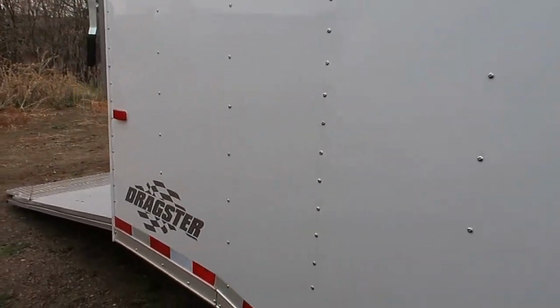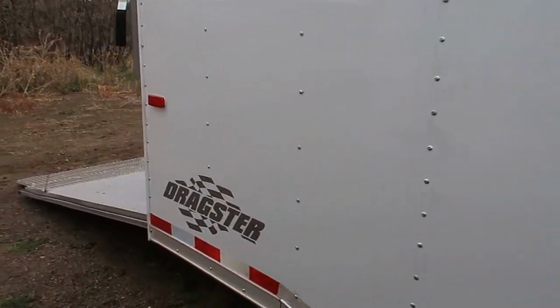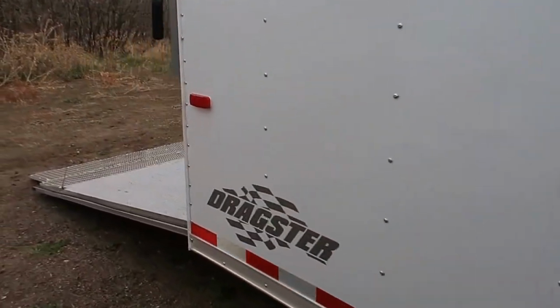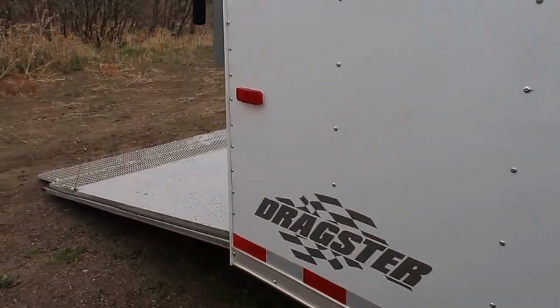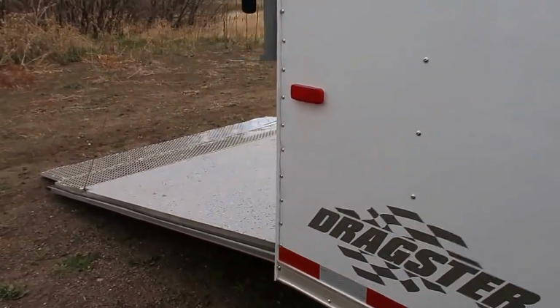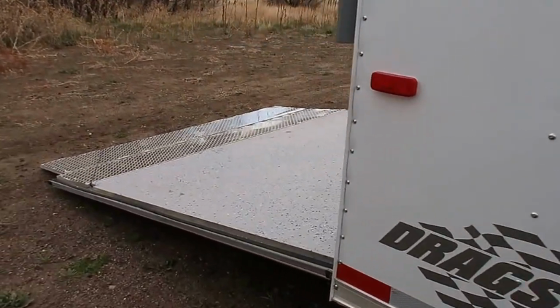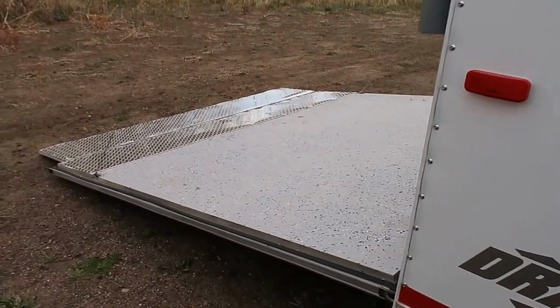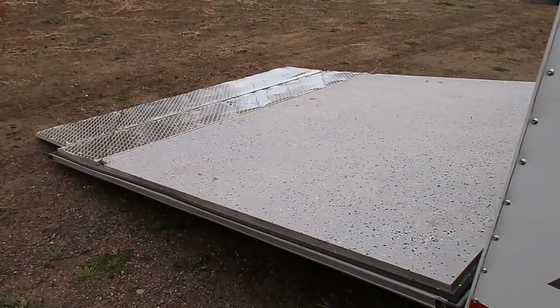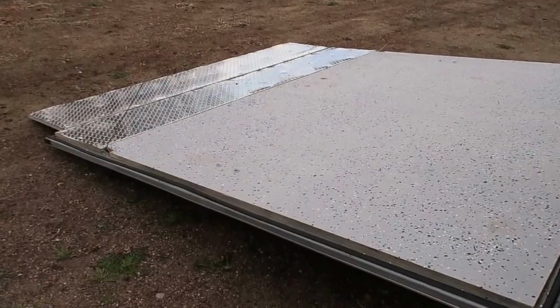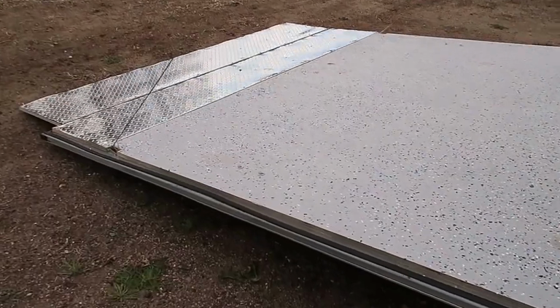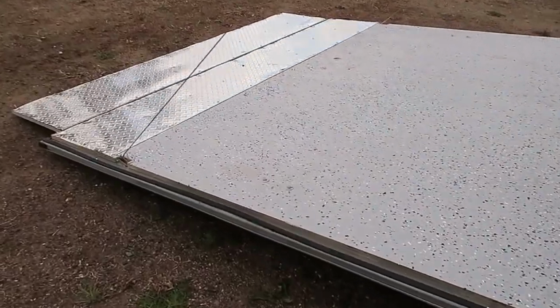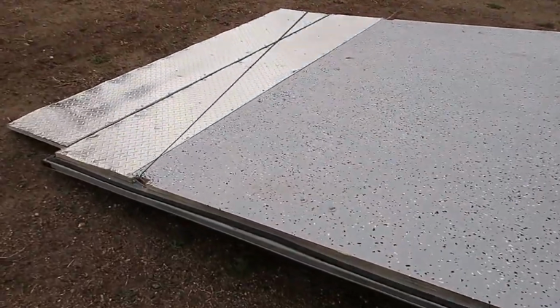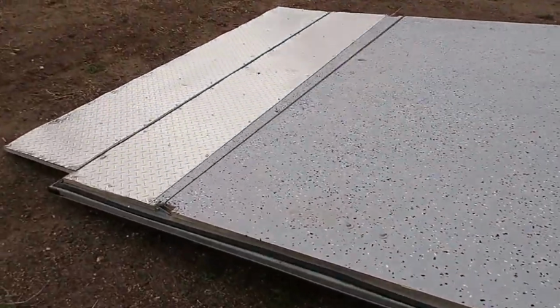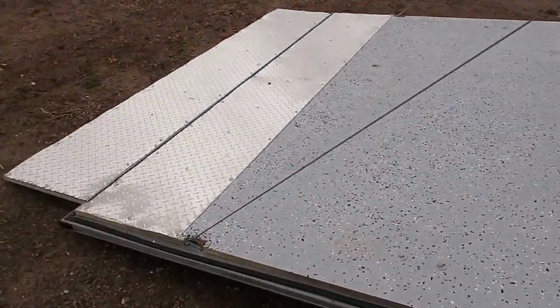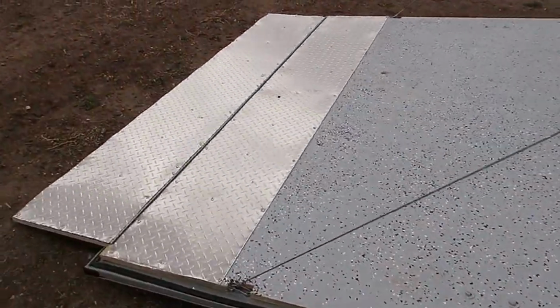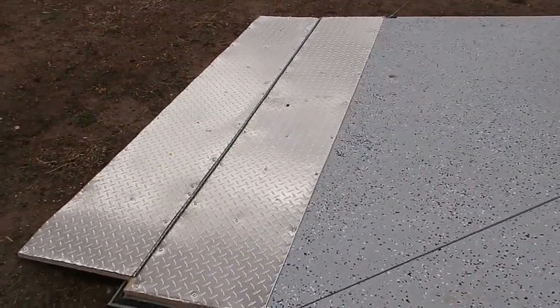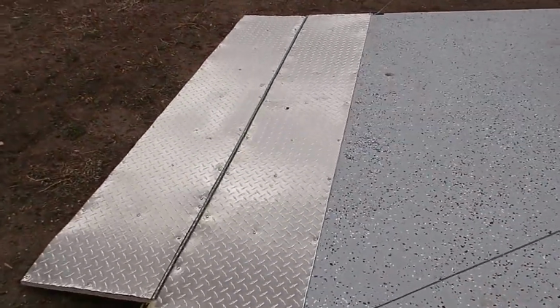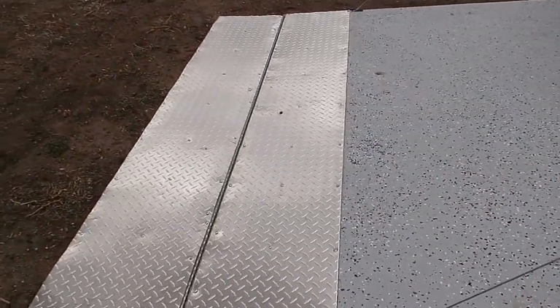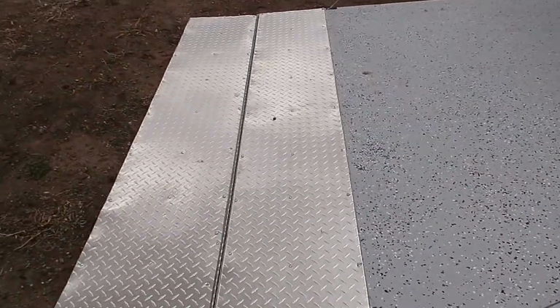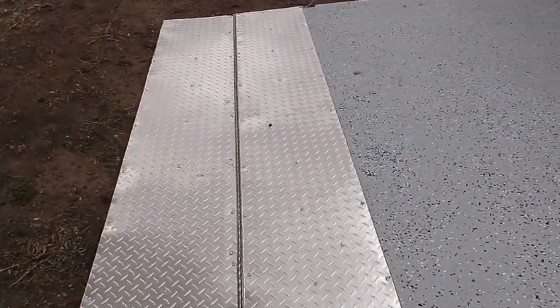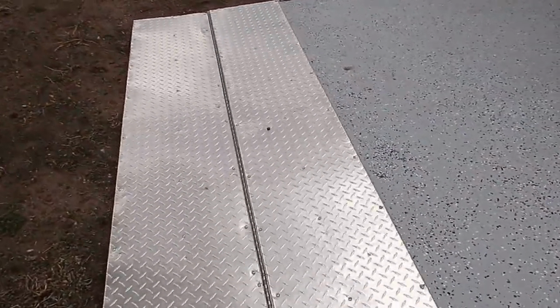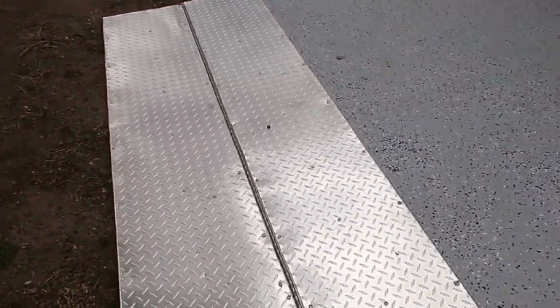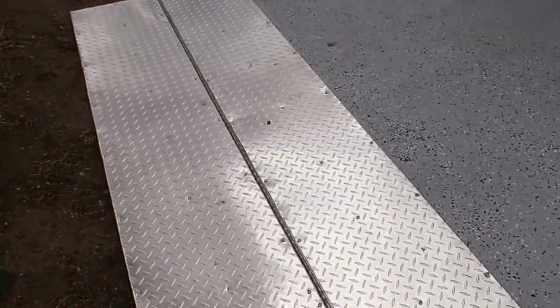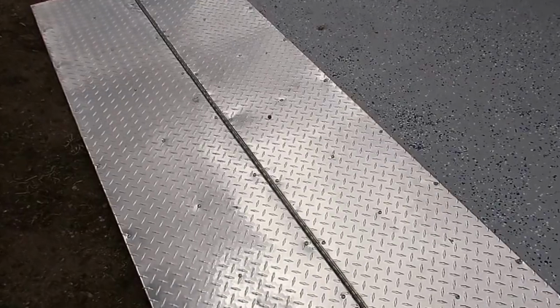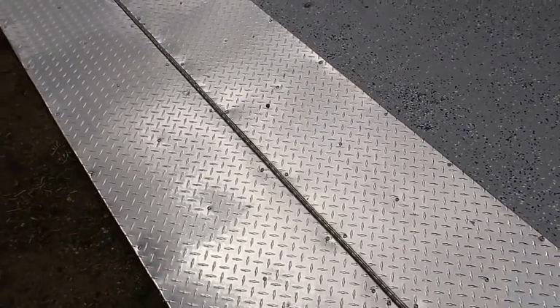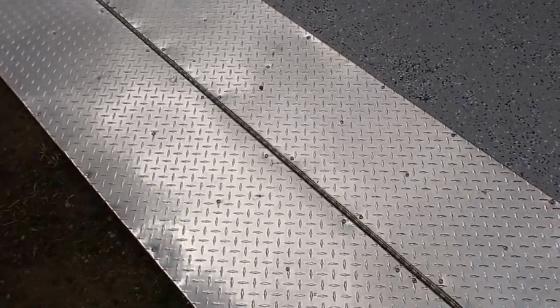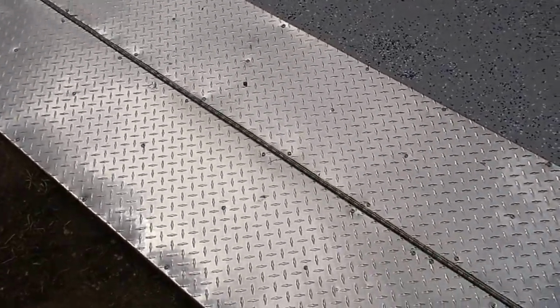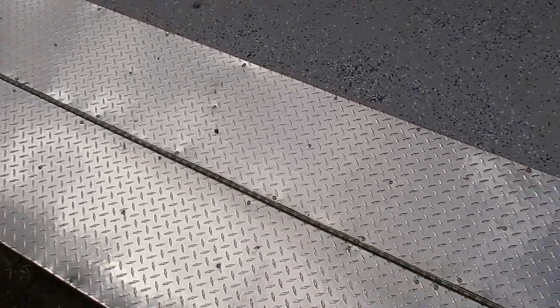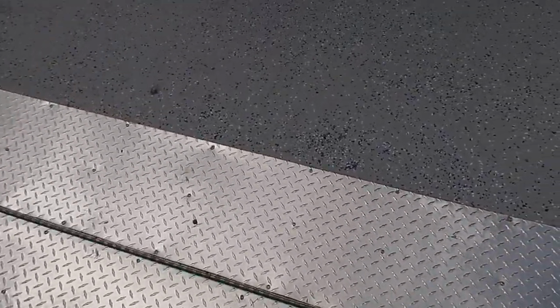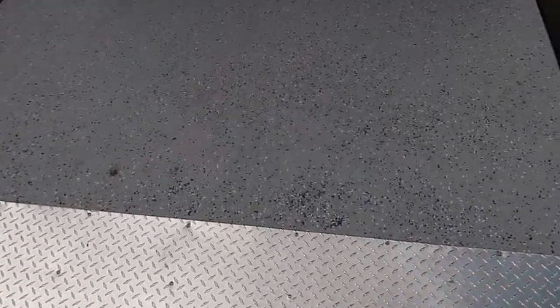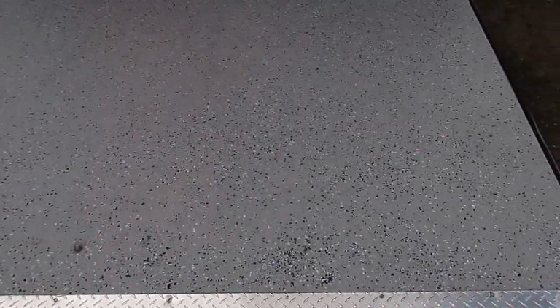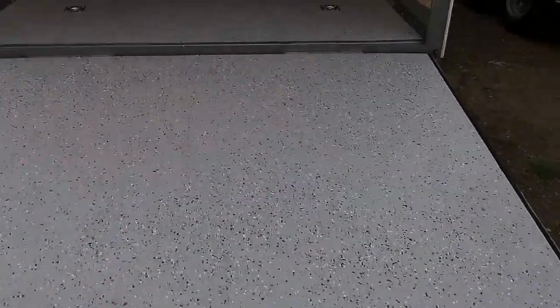Rear ramp door does come with a spring assist close, as well as diamond plate transition flaps. So if you guys have a smaller, lower-profile vehicle, this is a nice option for you — it'll help with that brake and getting in and out of the trailer.